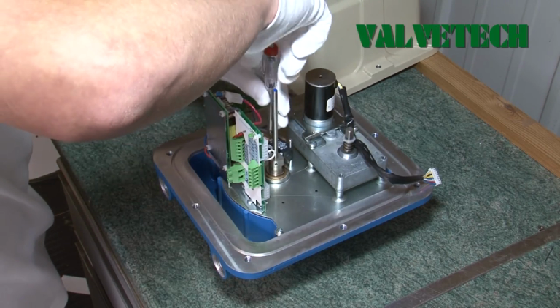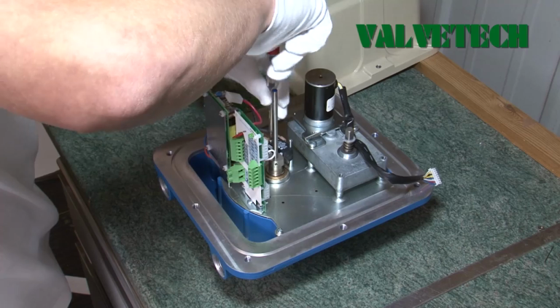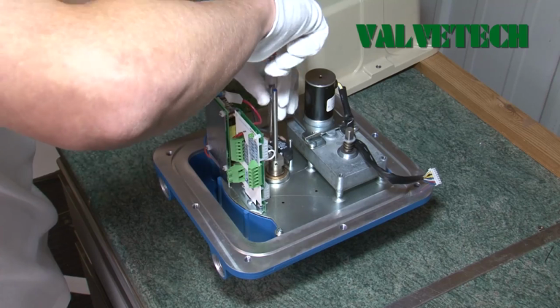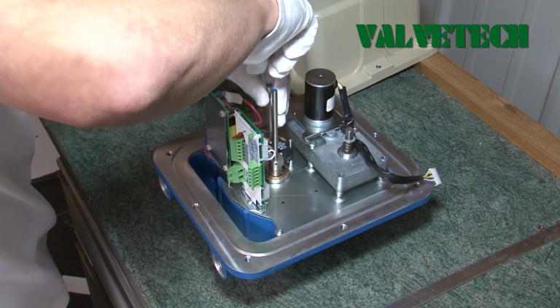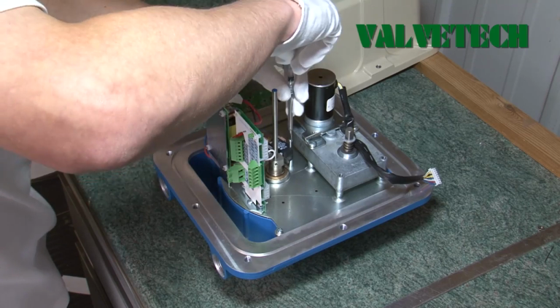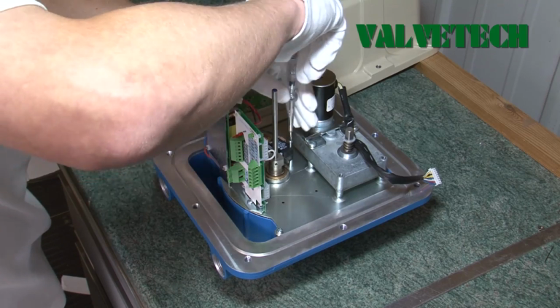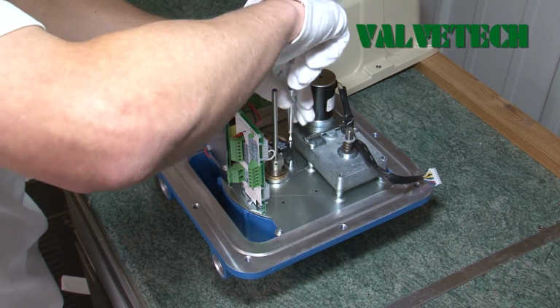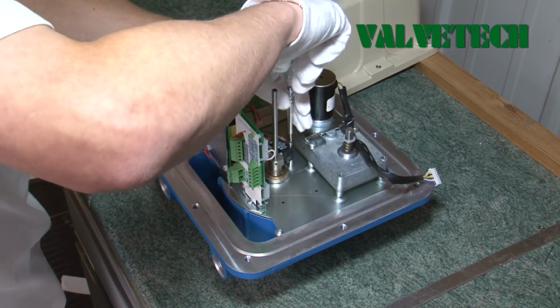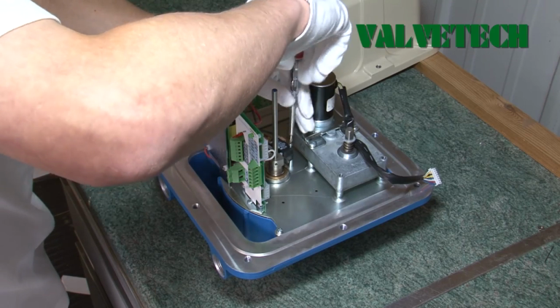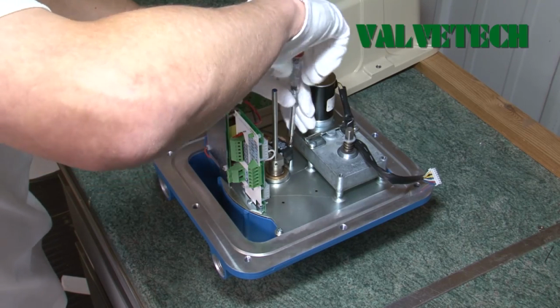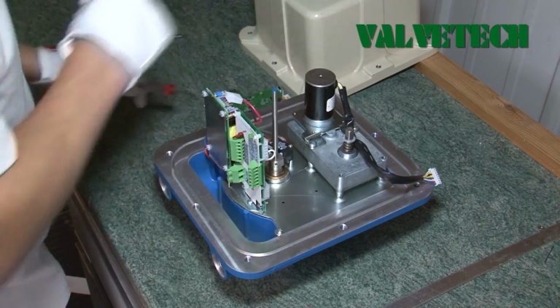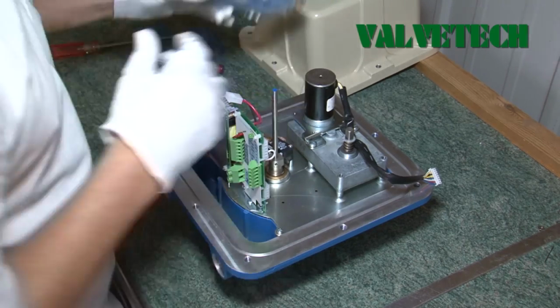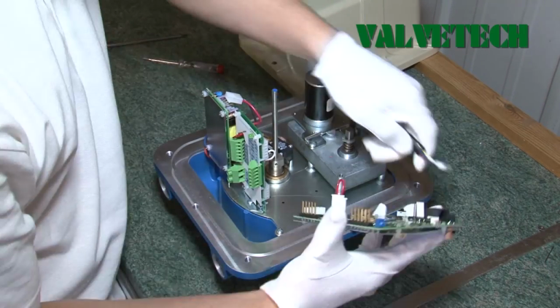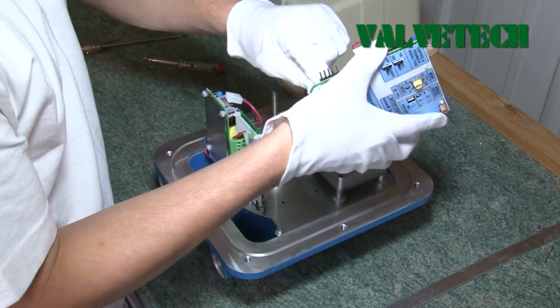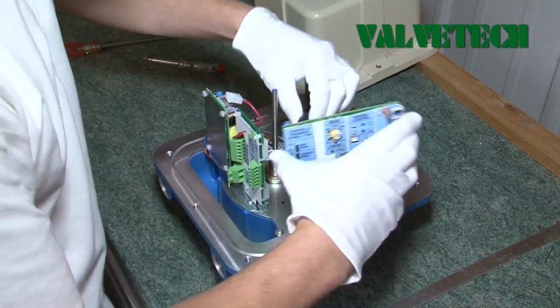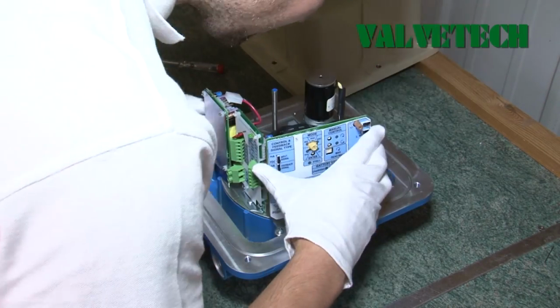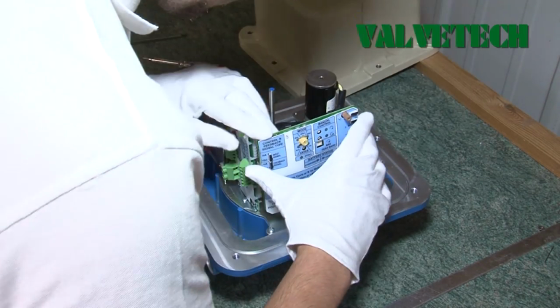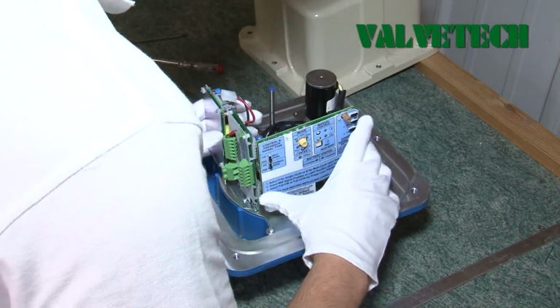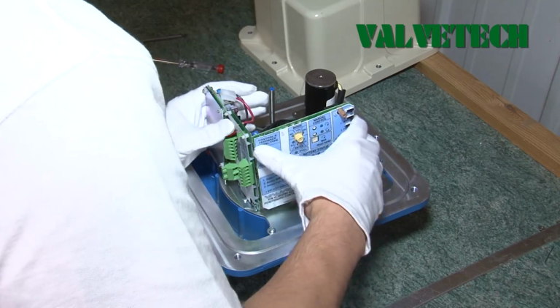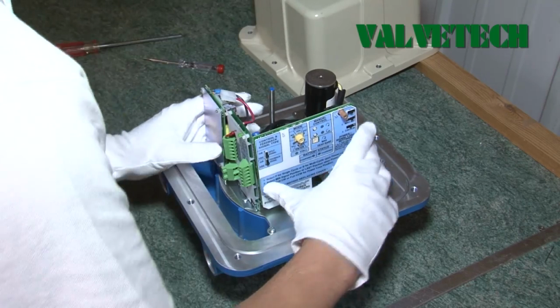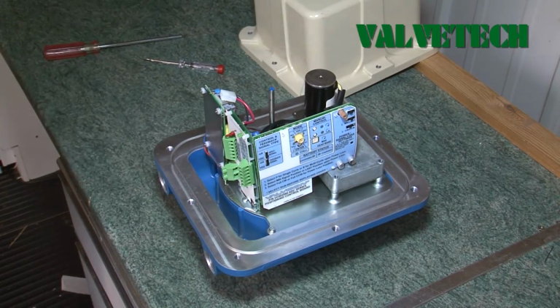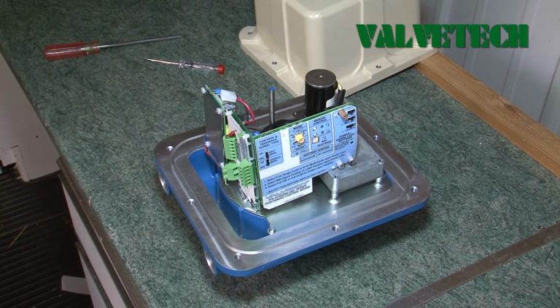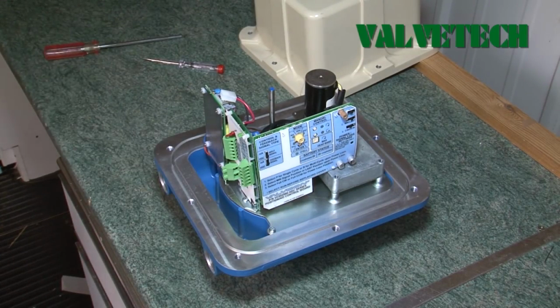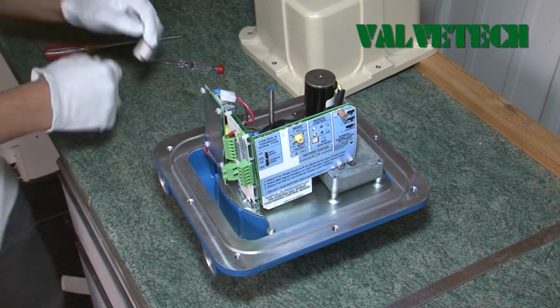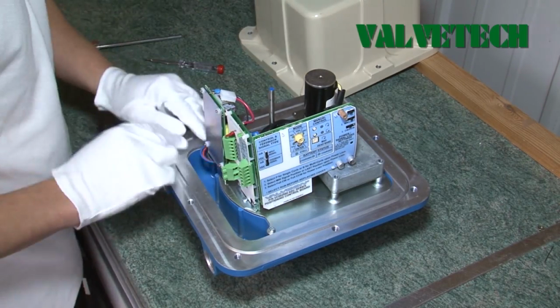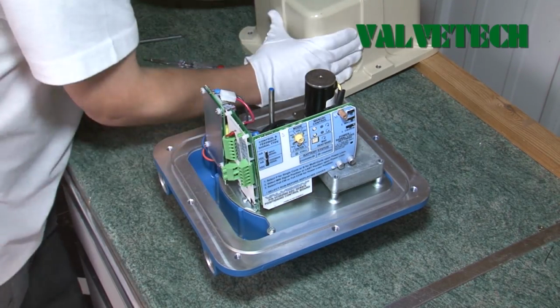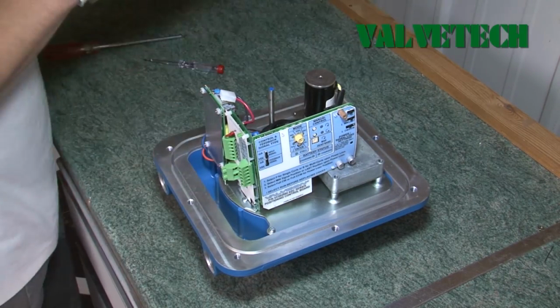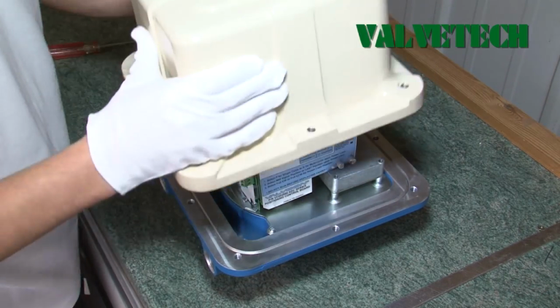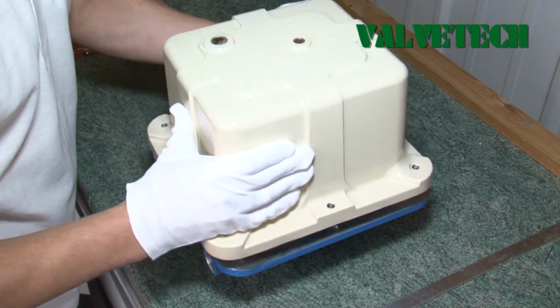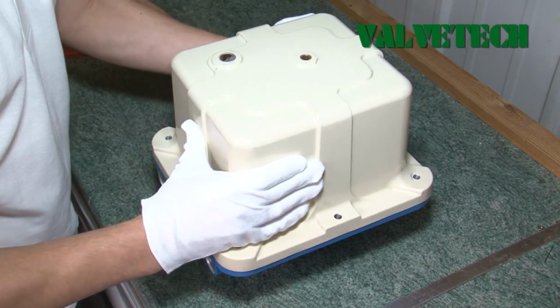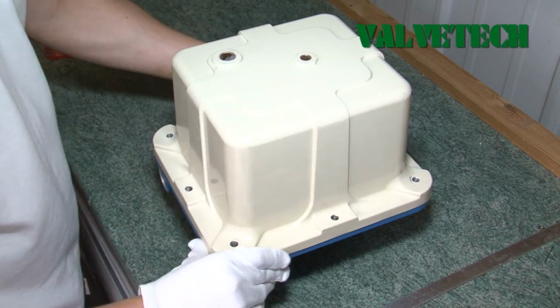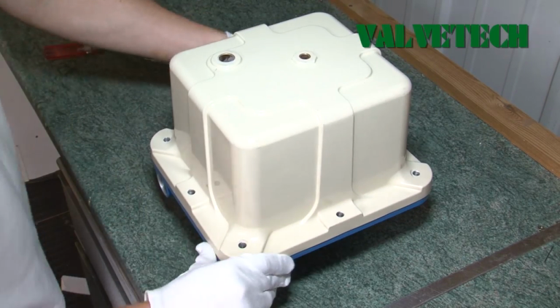The company's valve control limited electric actuators are innovative, versatile and robust, offering reliable, consistent performance and maintenance-free operation.